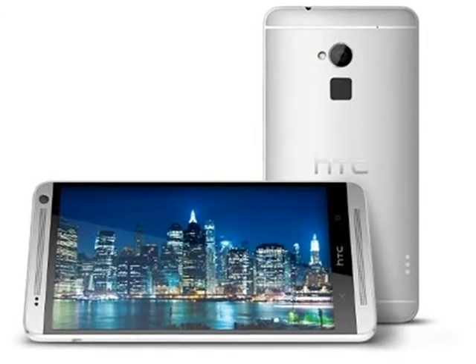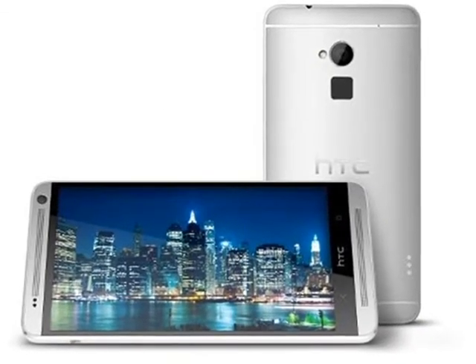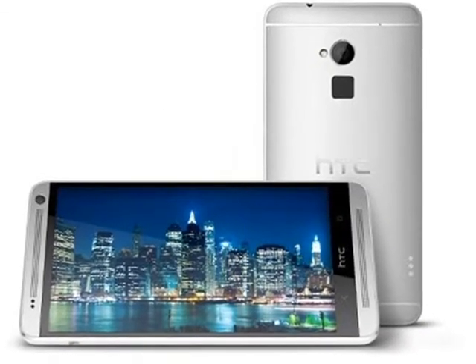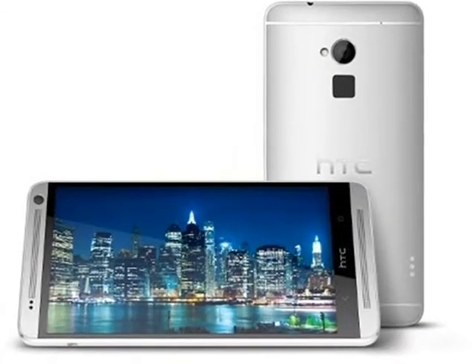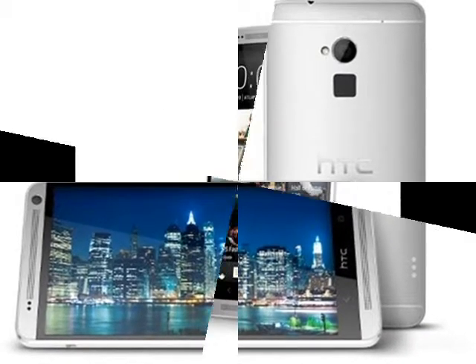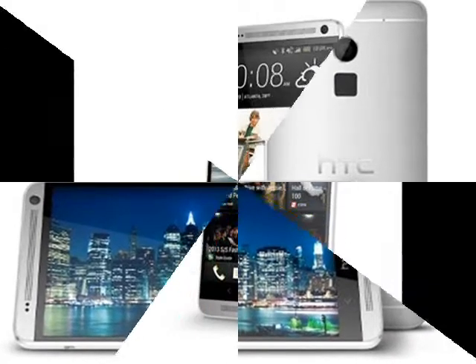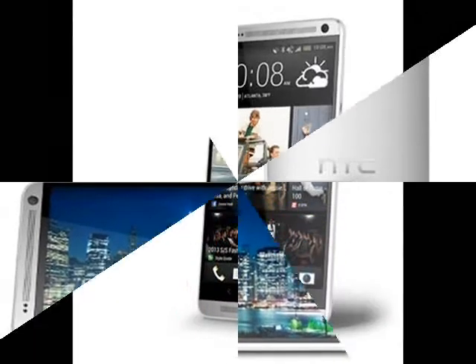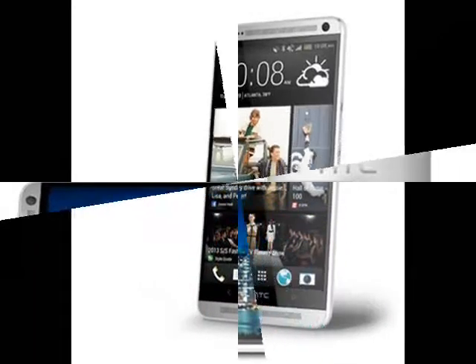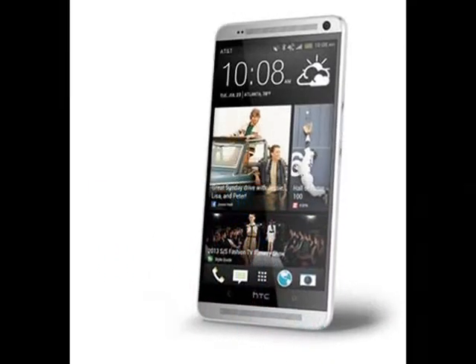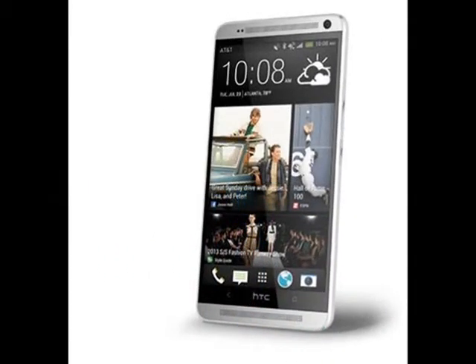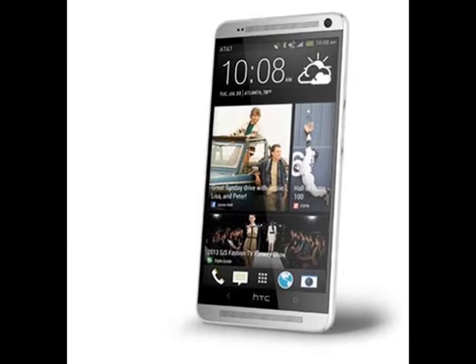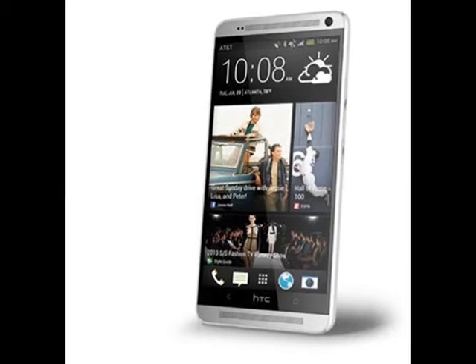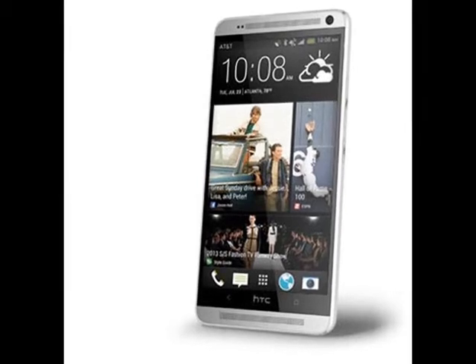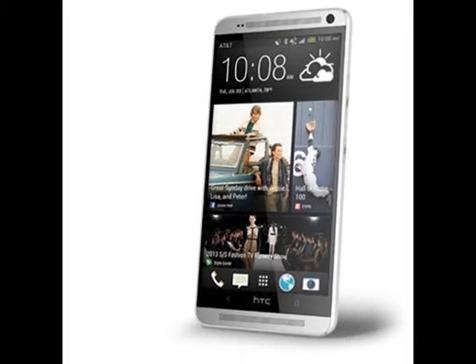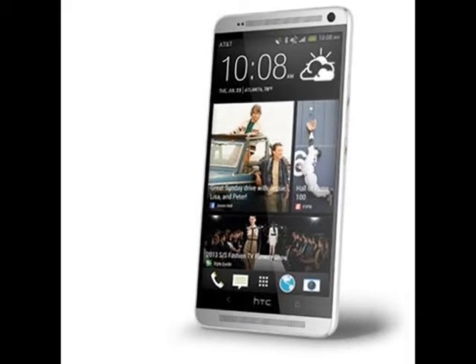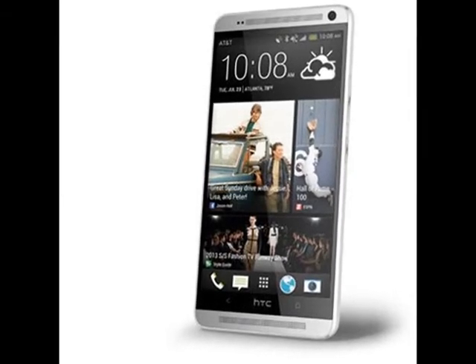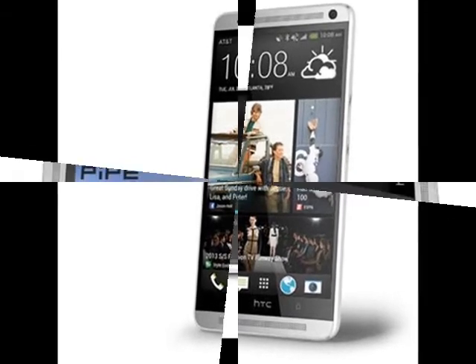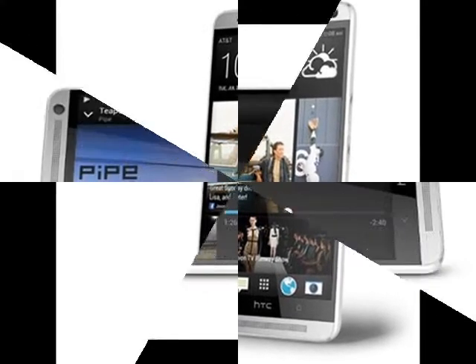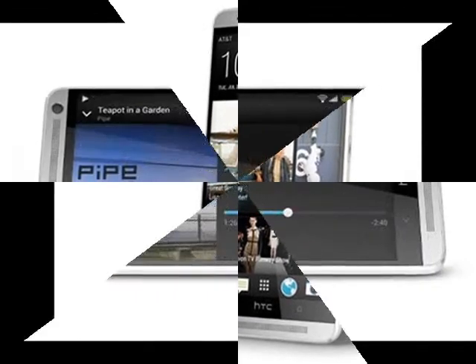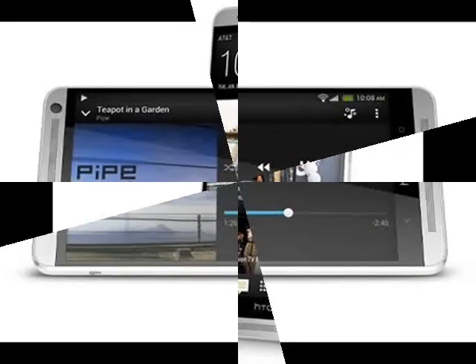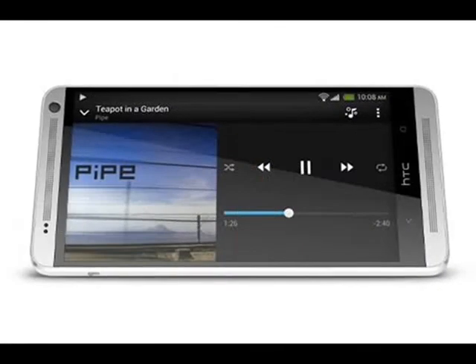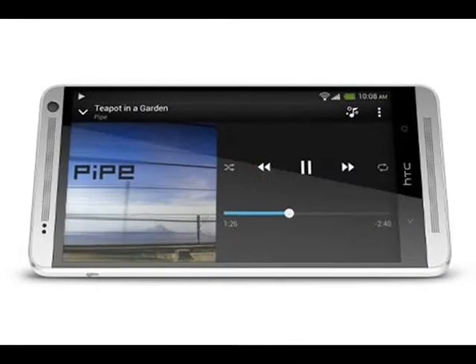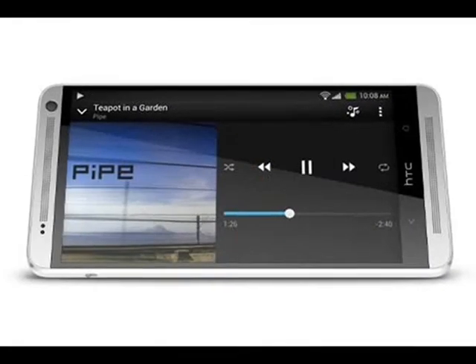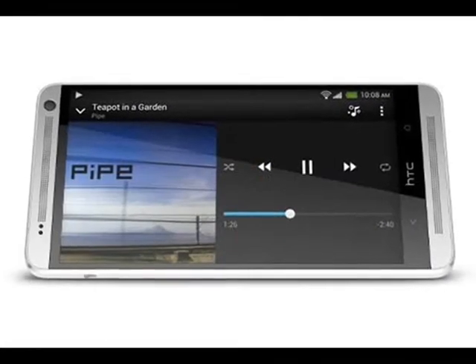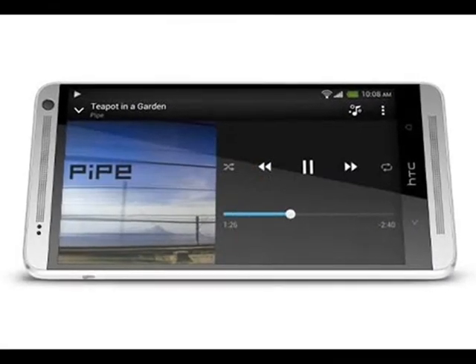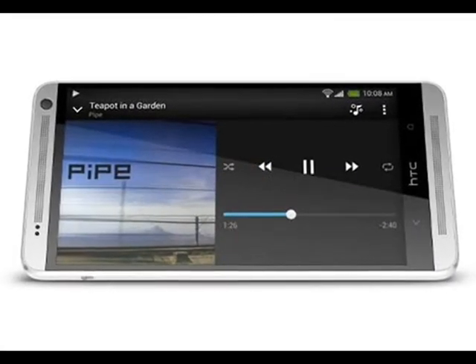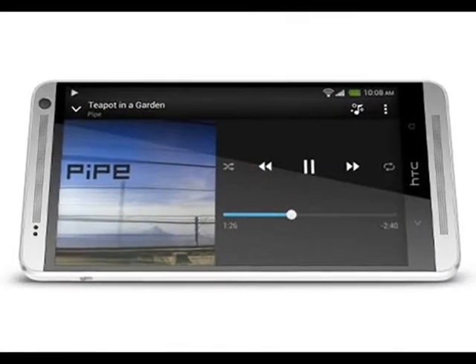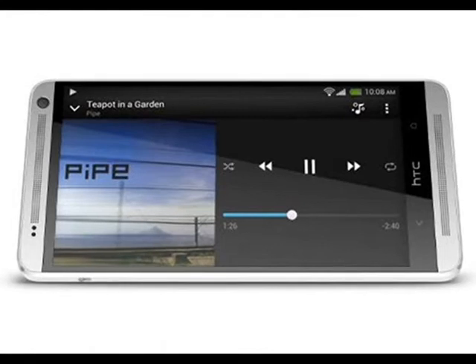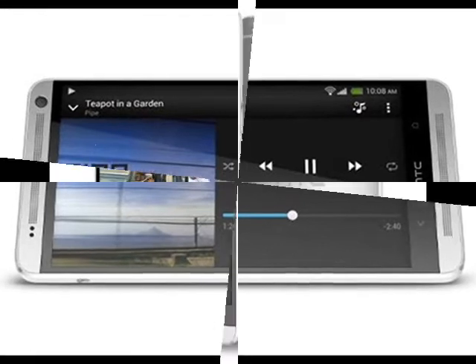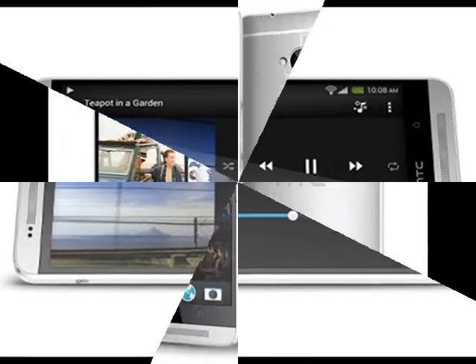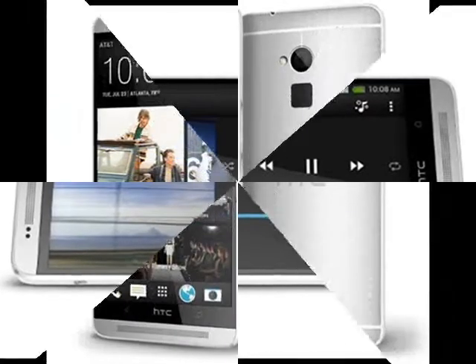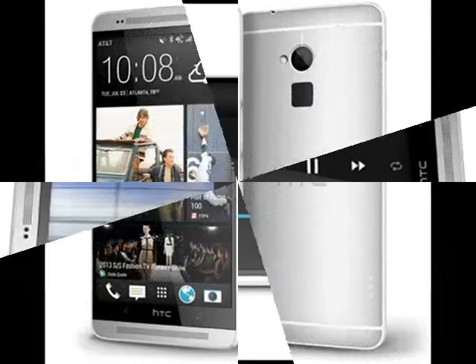At the rear is a 4-megapixel ultrapixel image sensor coupled with the HTC ImageSense chip for better imaging performance.